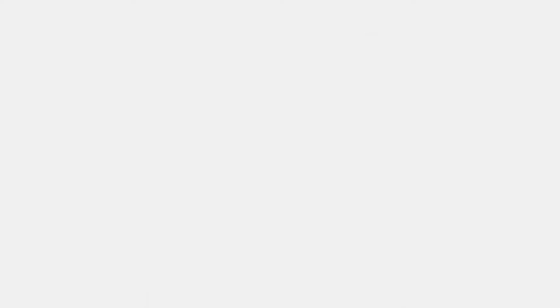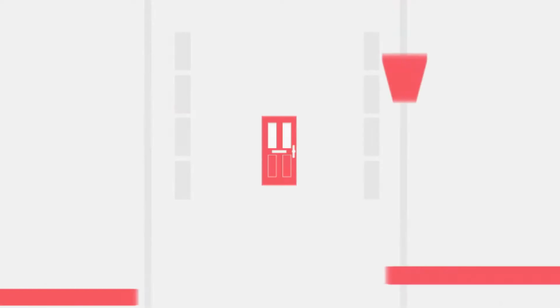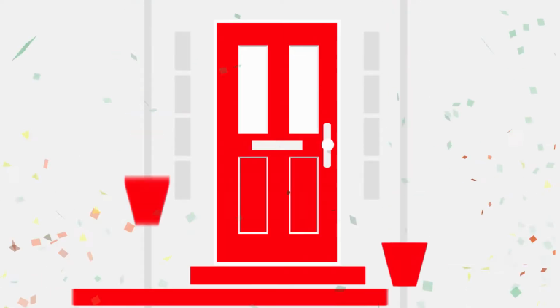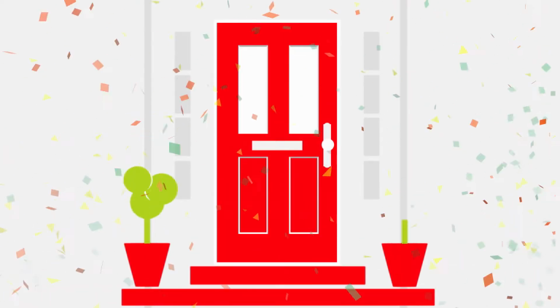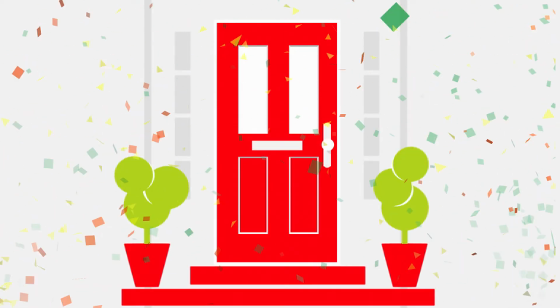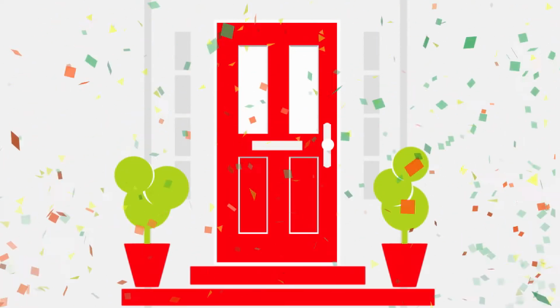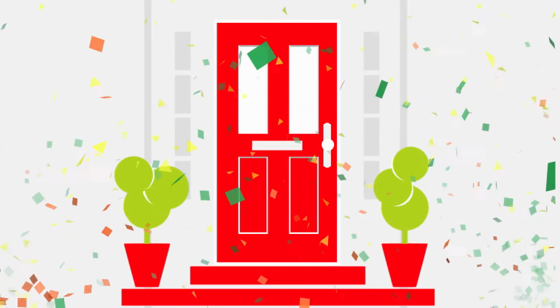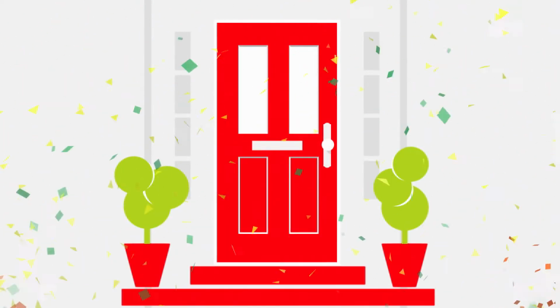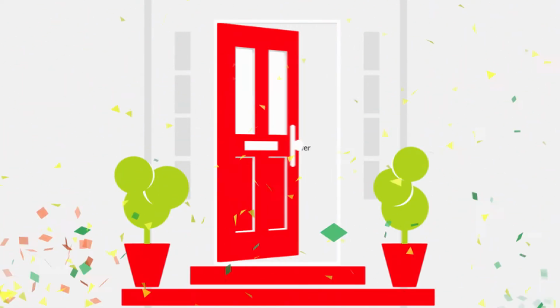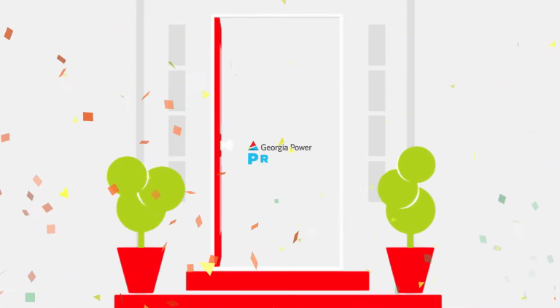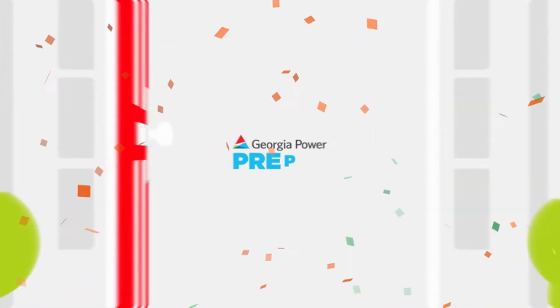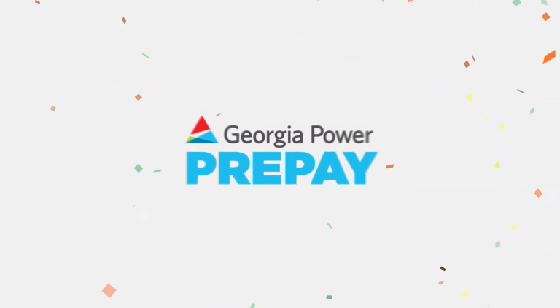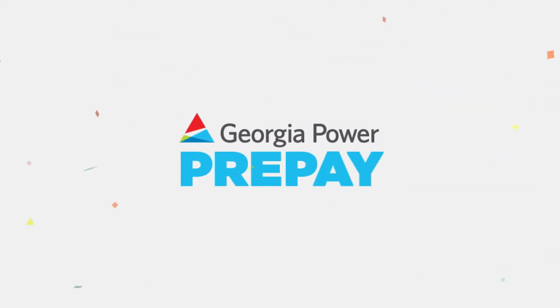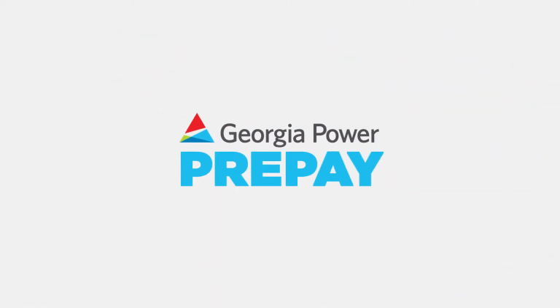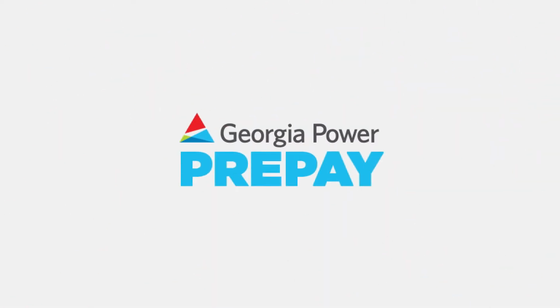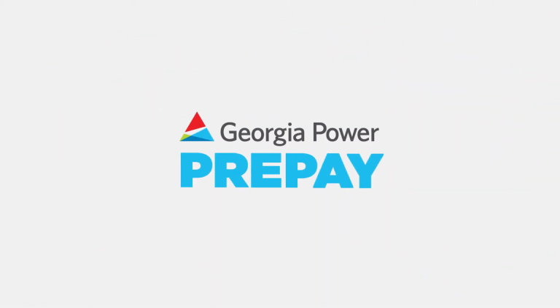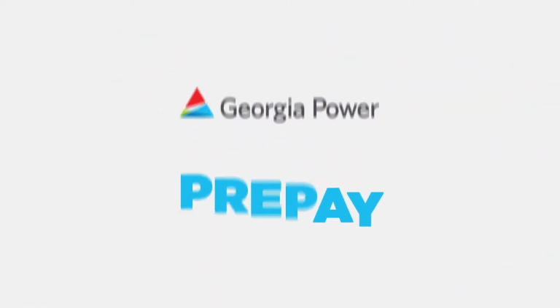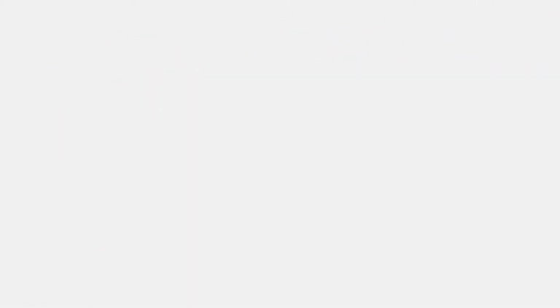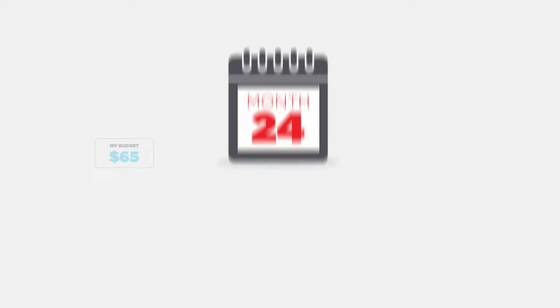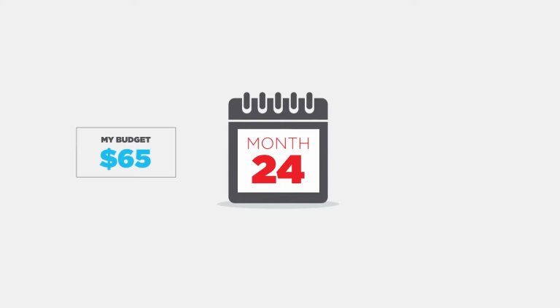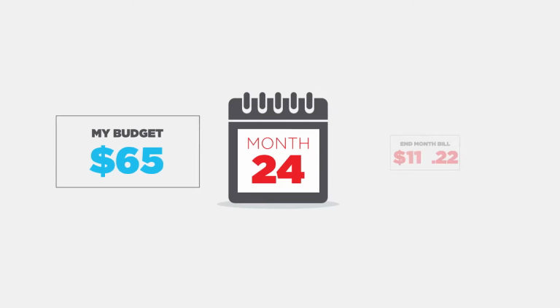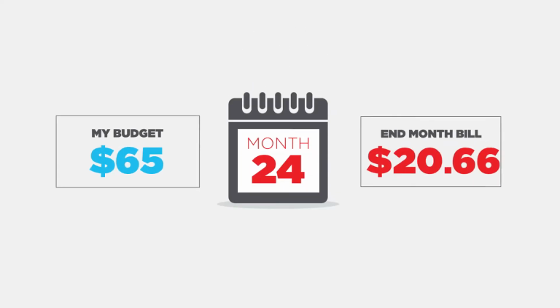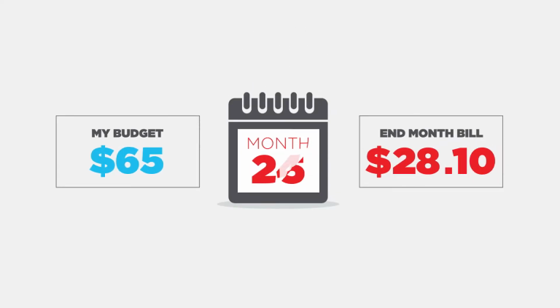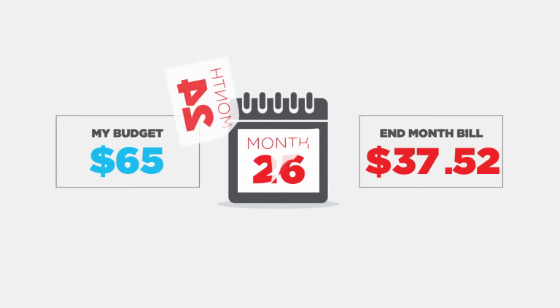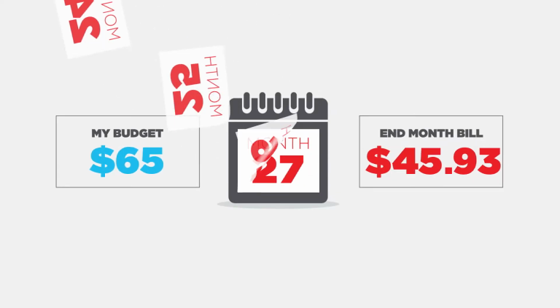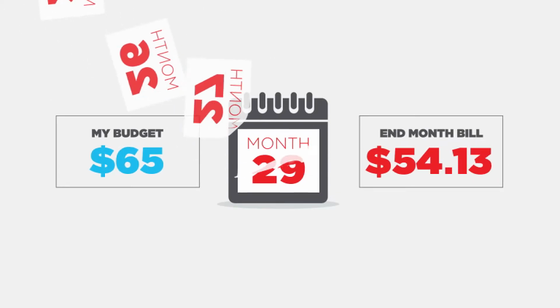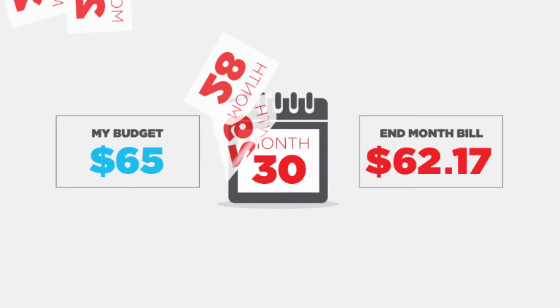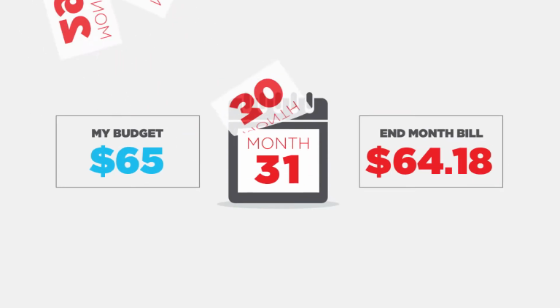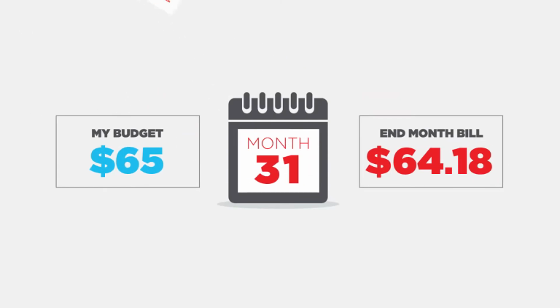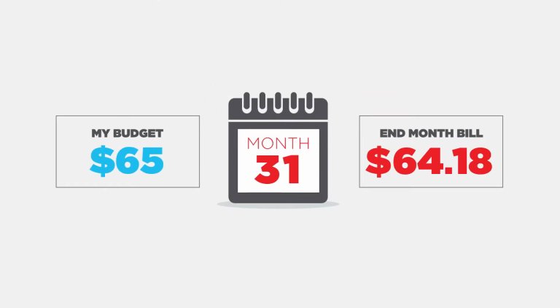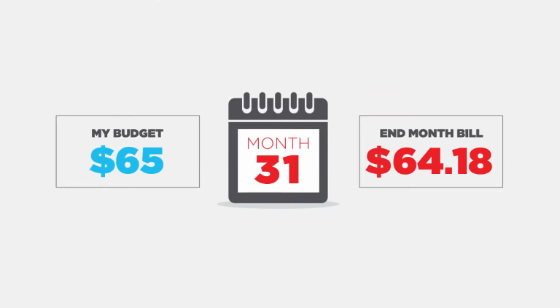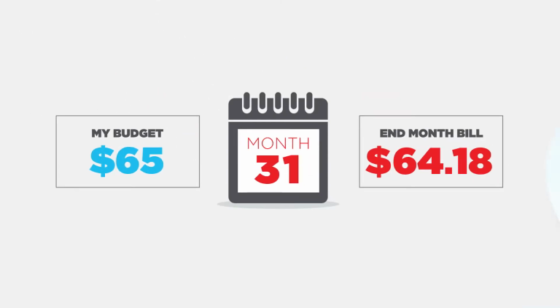Congratulations on signing up for Georgia Power Pre-Pay Electricity! Now you can be in control of your power bill, with no surprises at the end of the month.